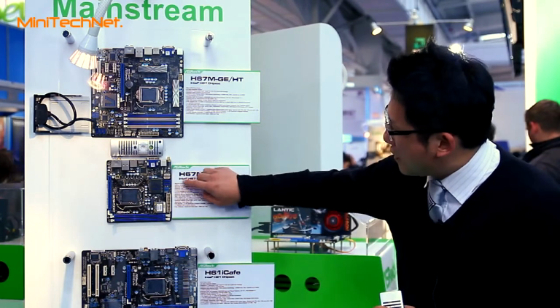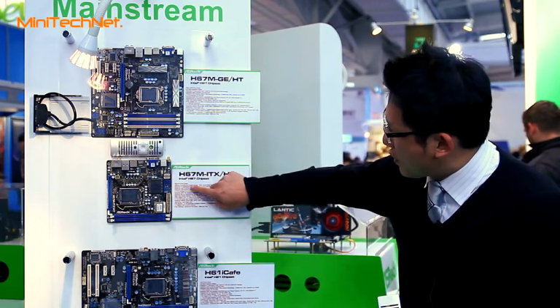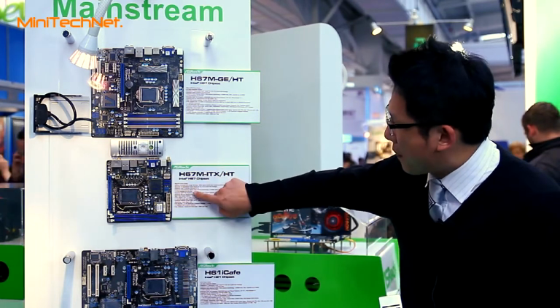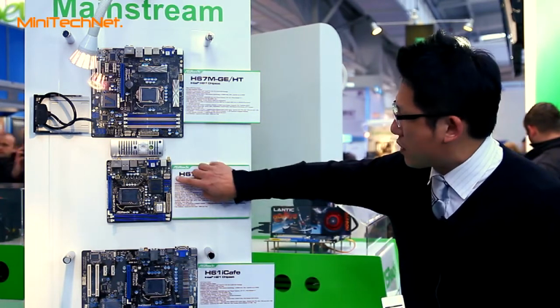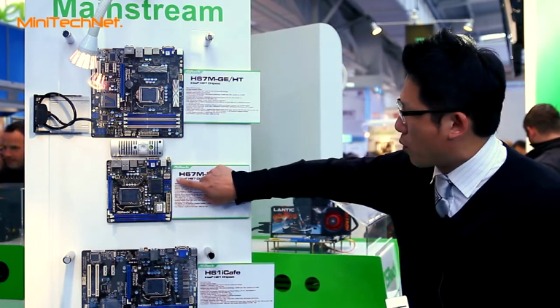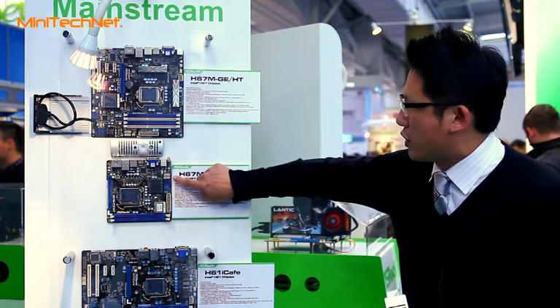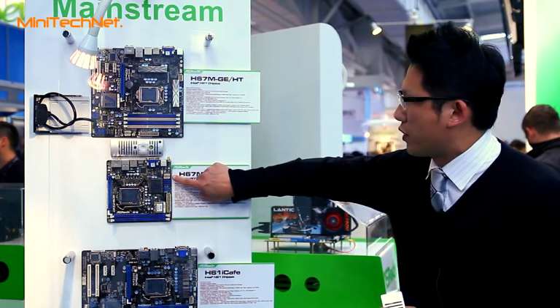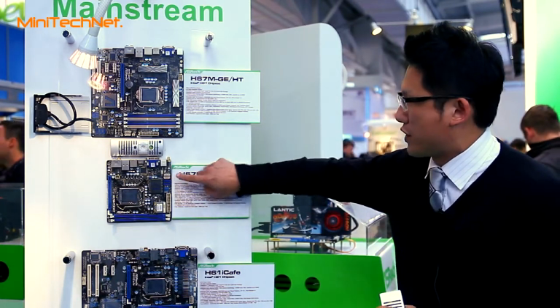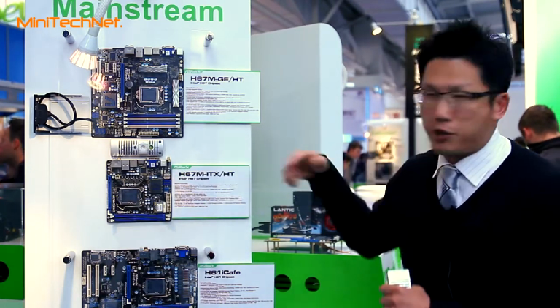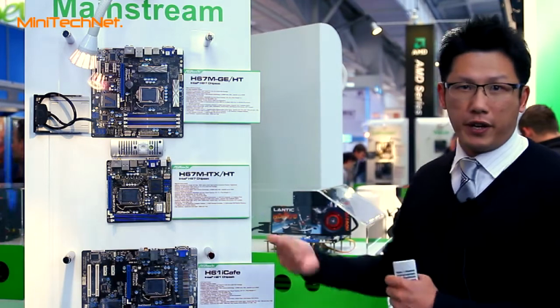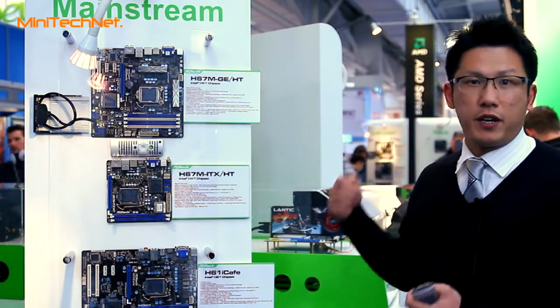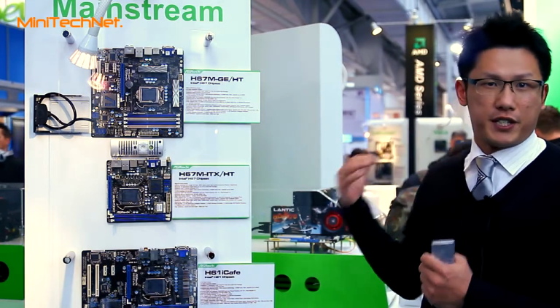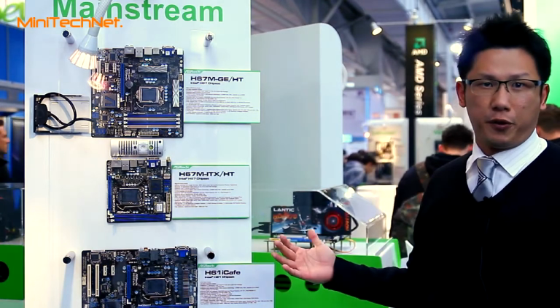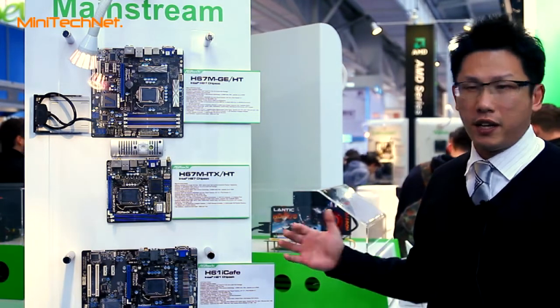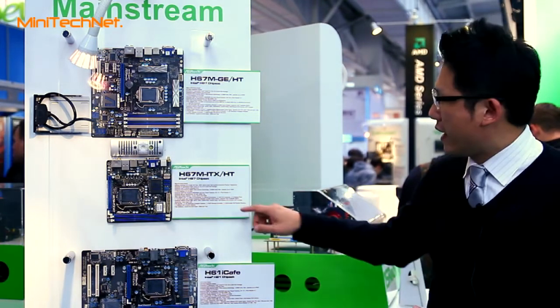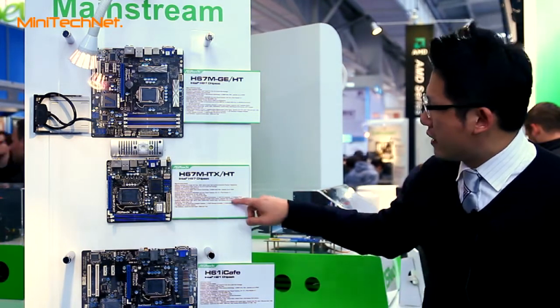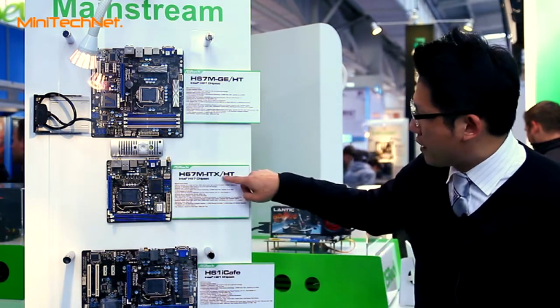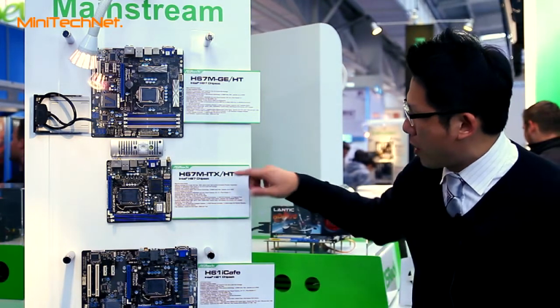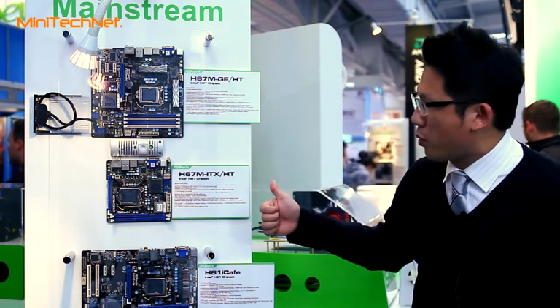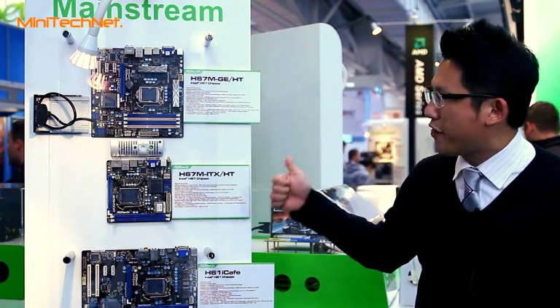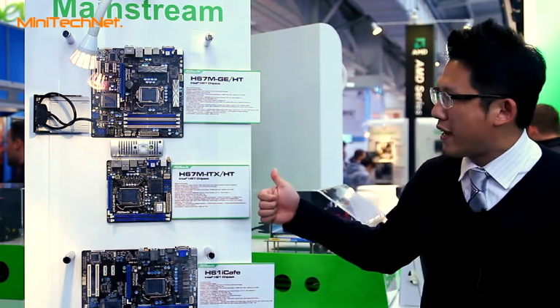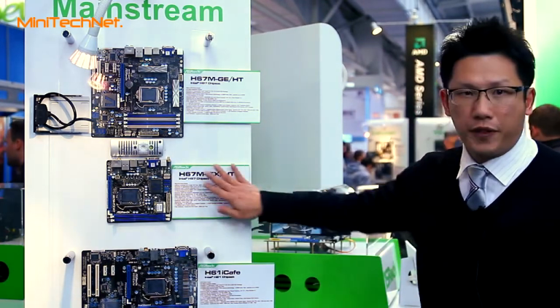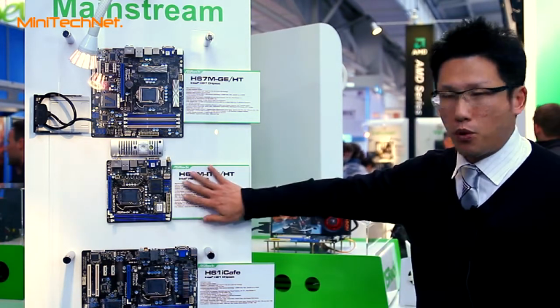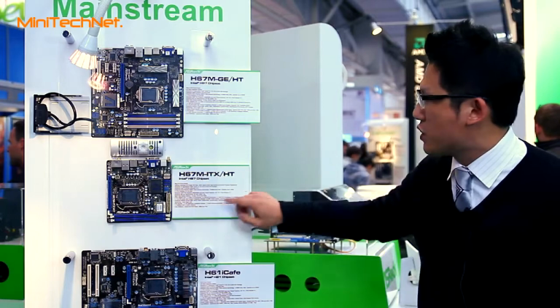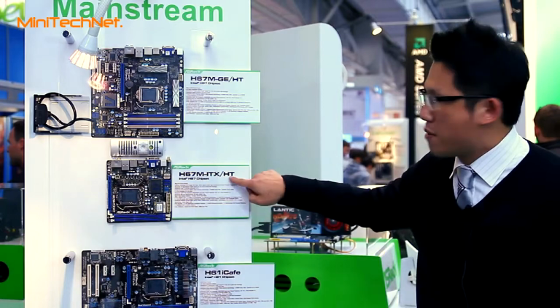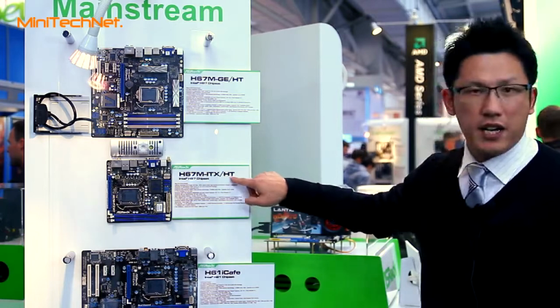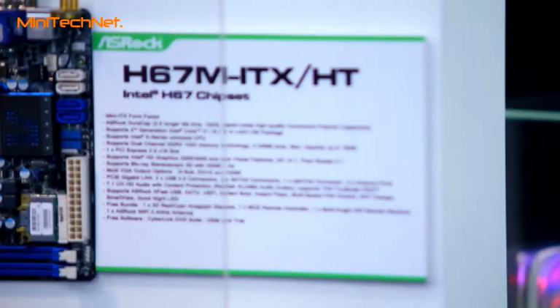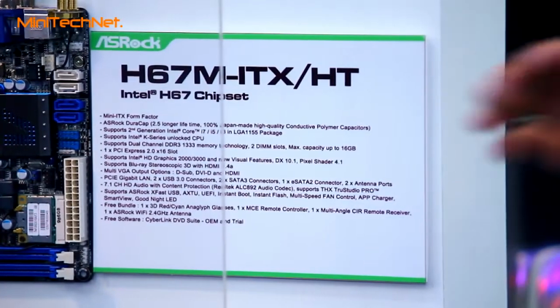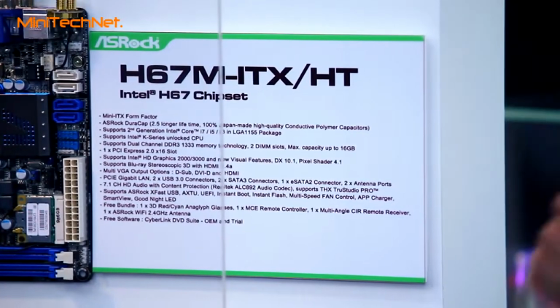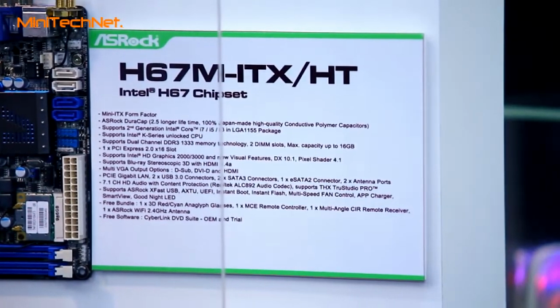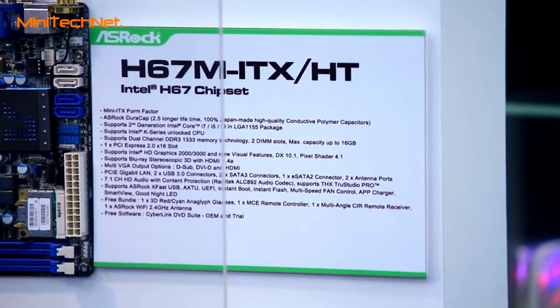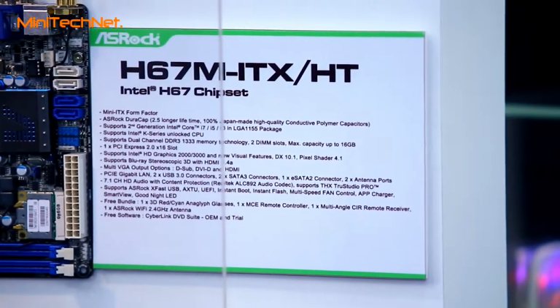You can see that it supports USB 3 and also SATA 3. And the most important thing about this board is that it is designed for home theater usage.